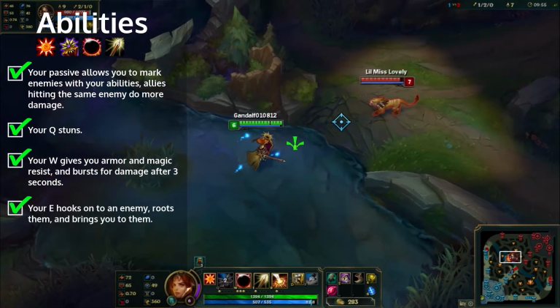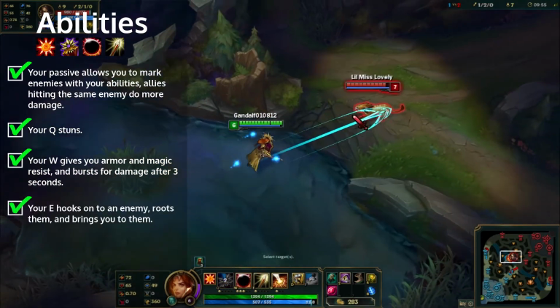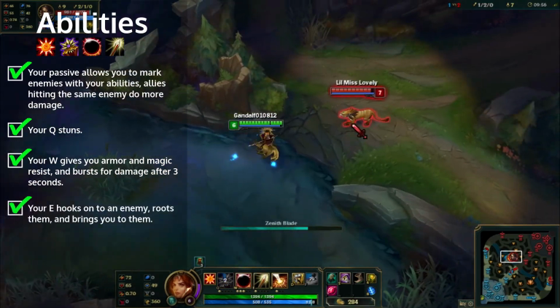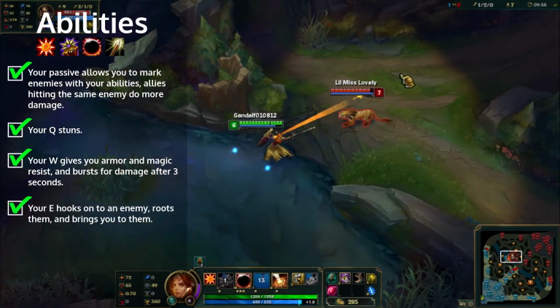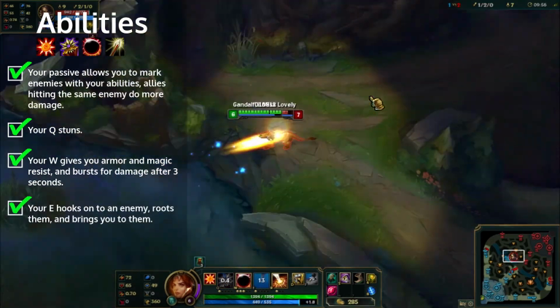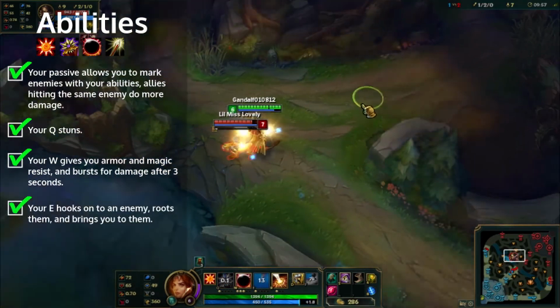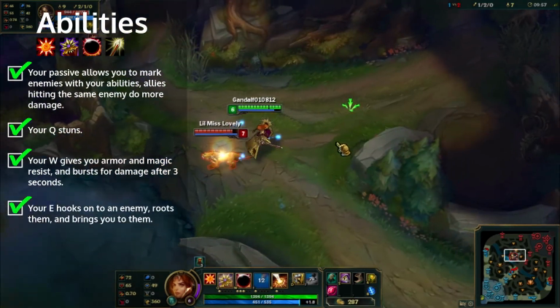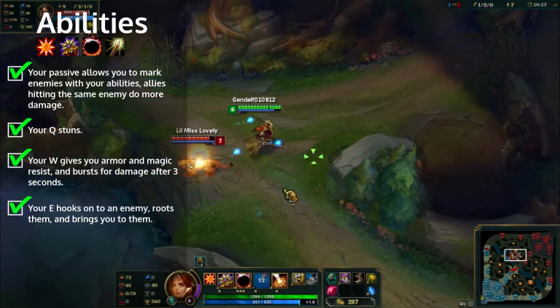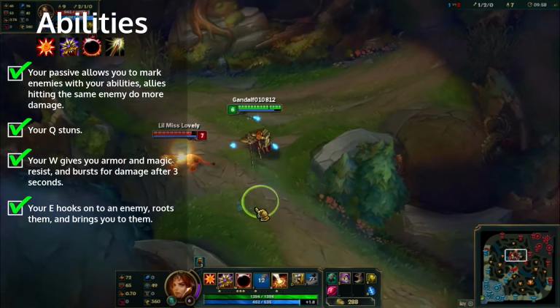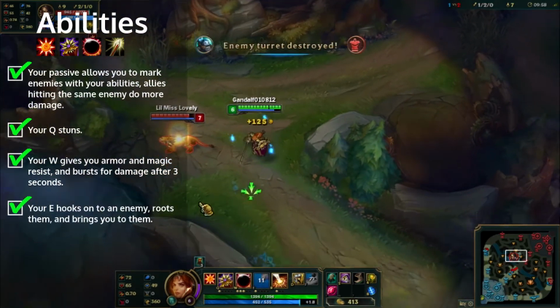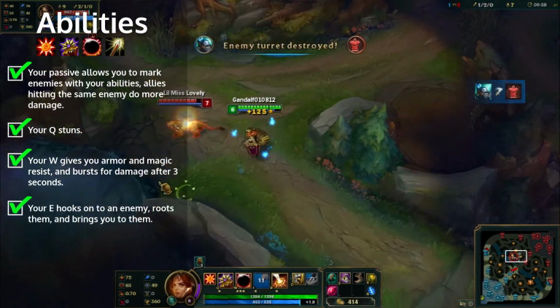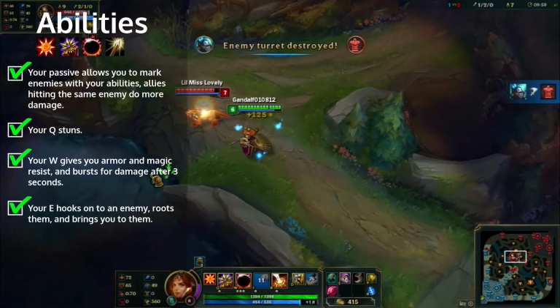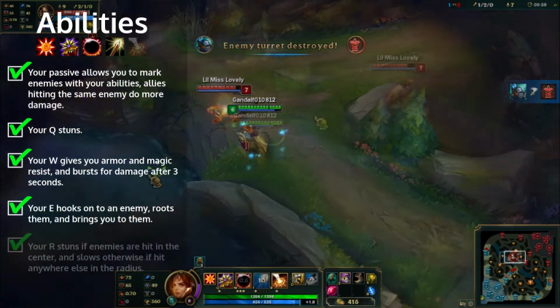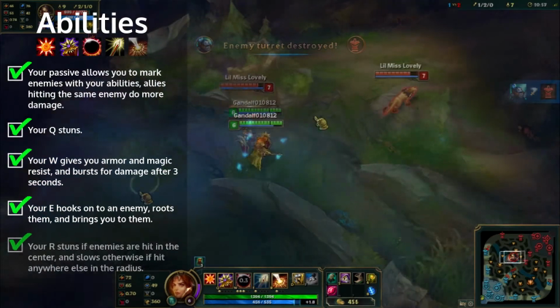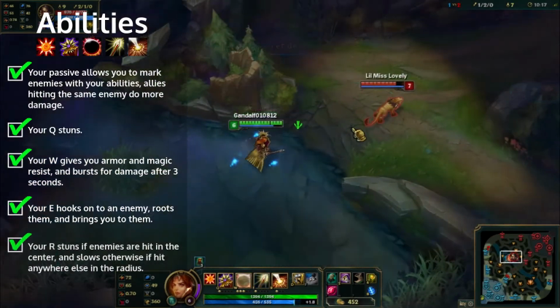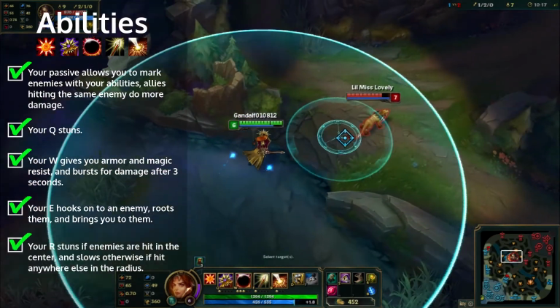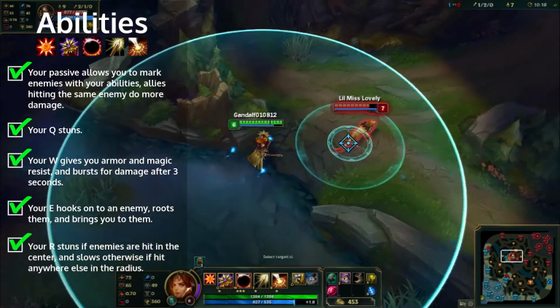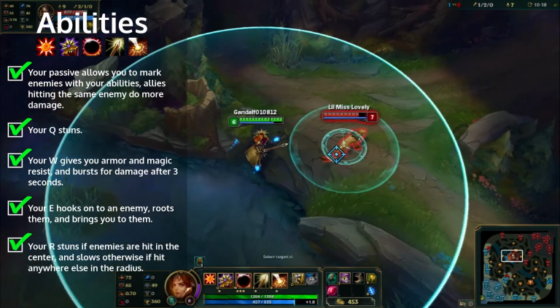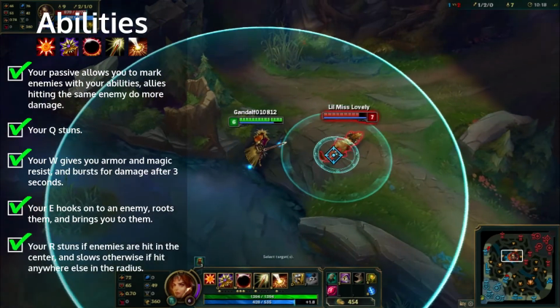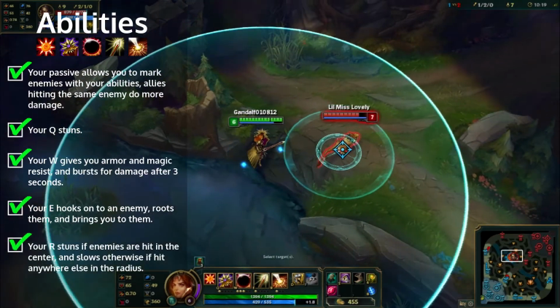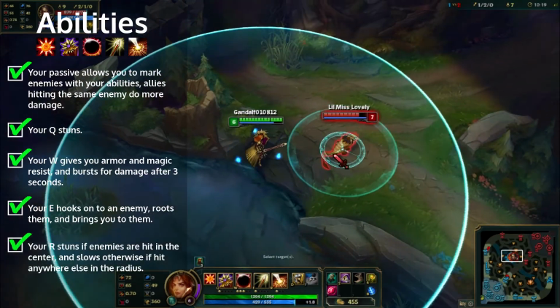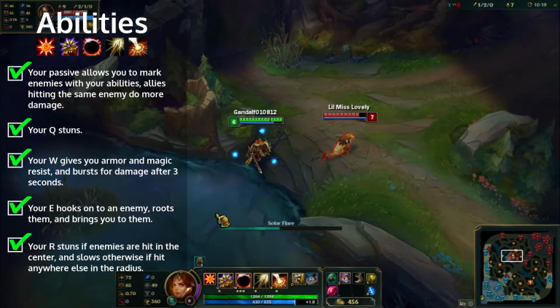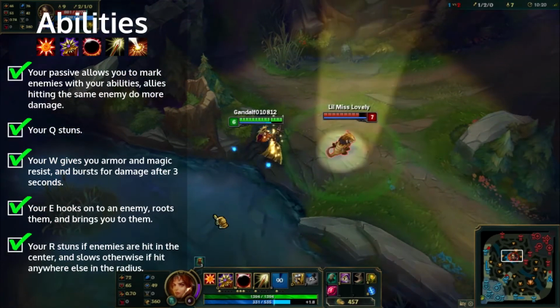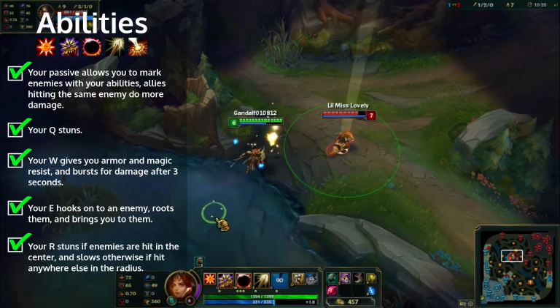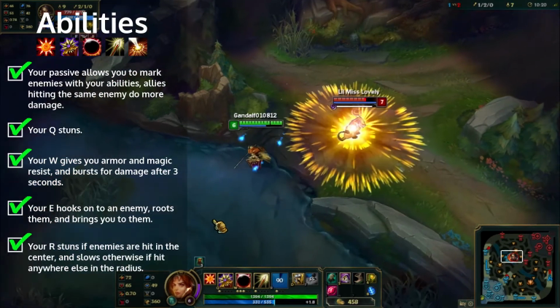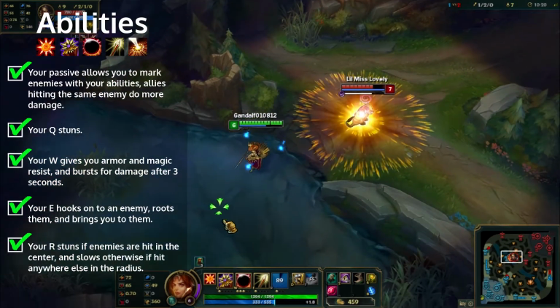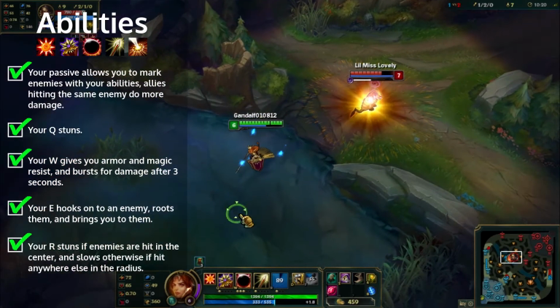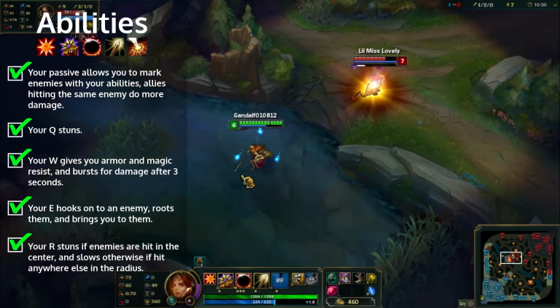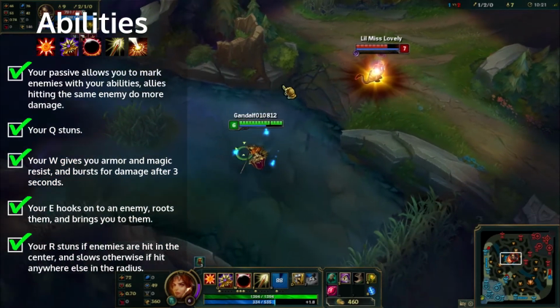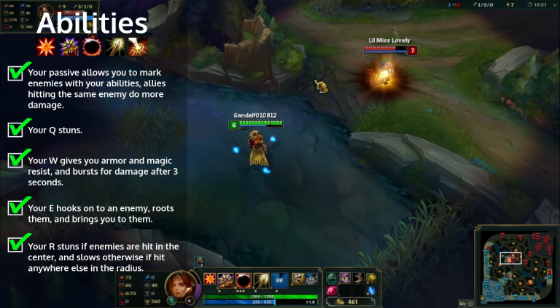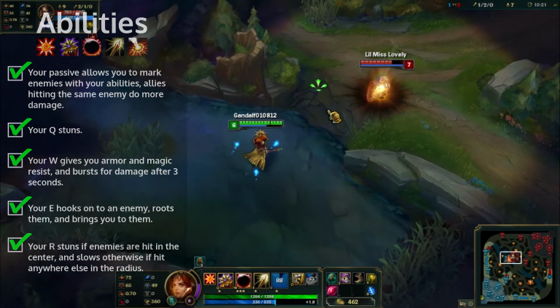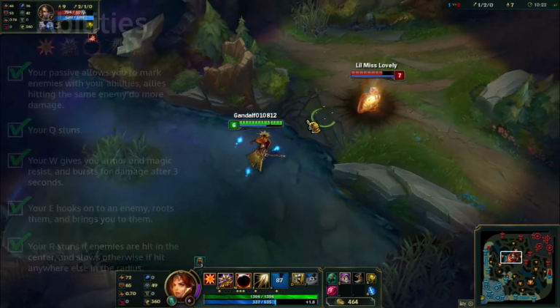Your E hooks onto an enemy, roots them, and brings you to them. Your R stuns if enemies are hit in the center, and slows otherwise if hit anywhere else in the radius.